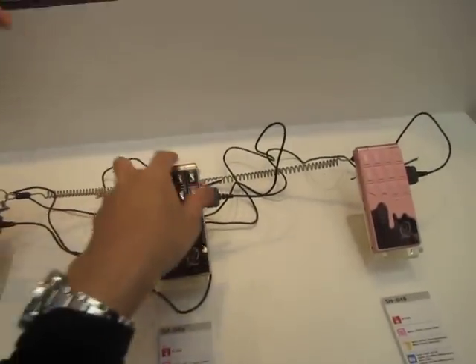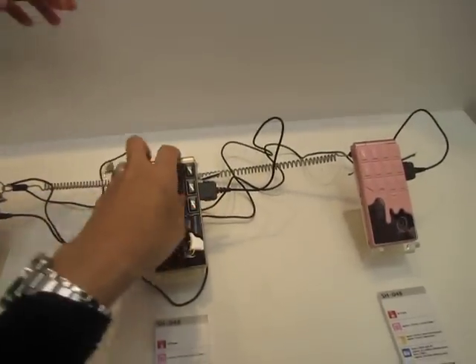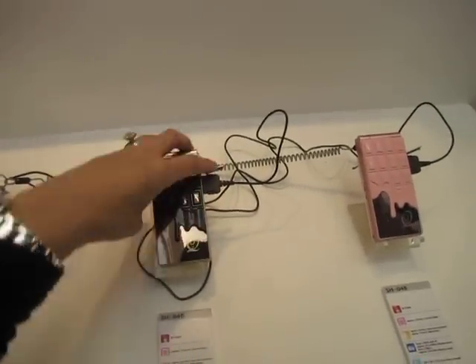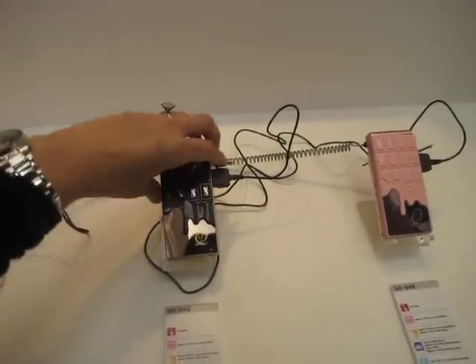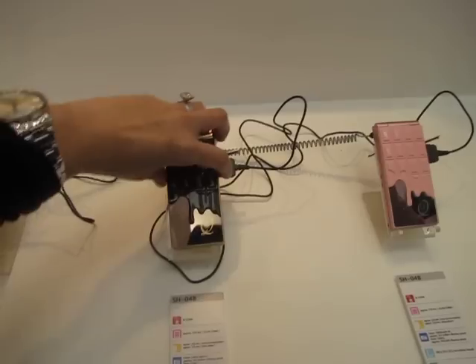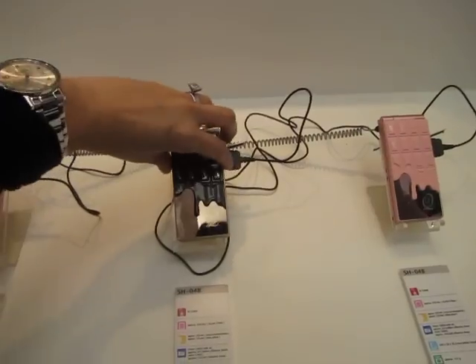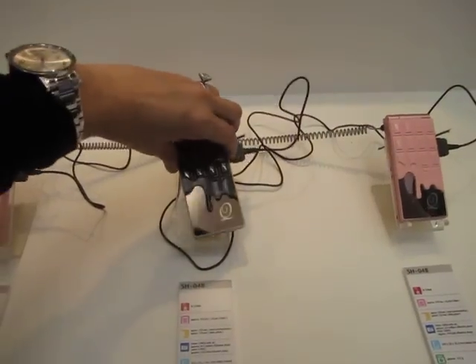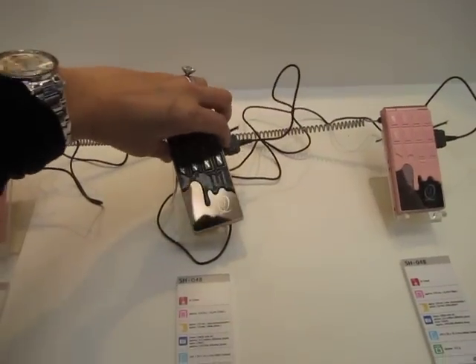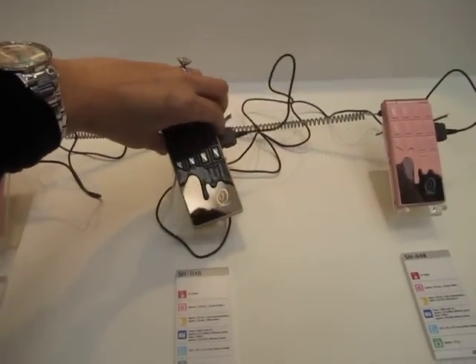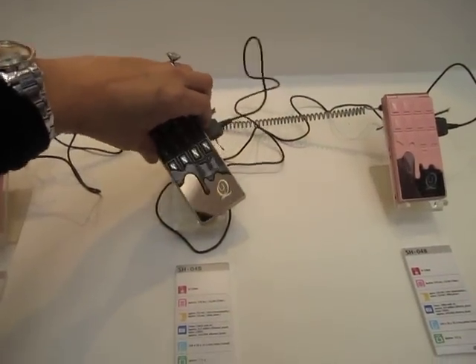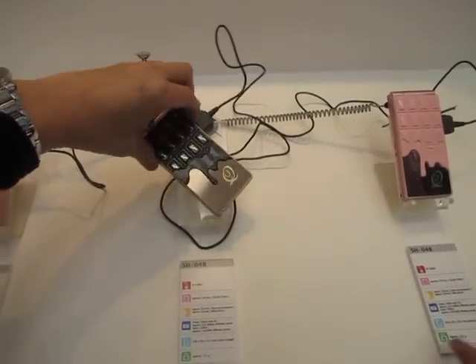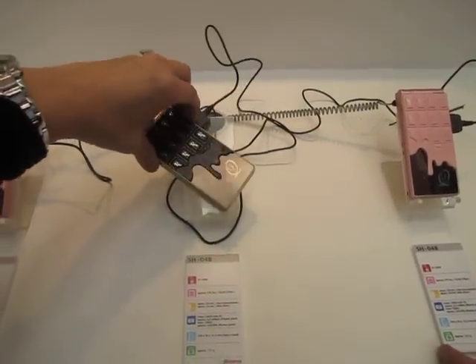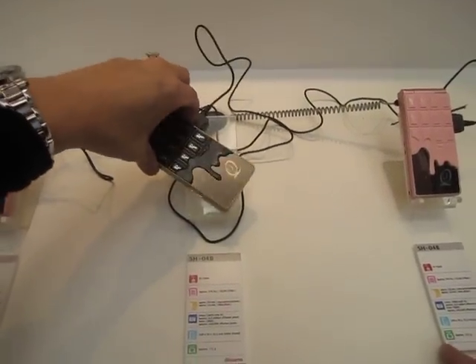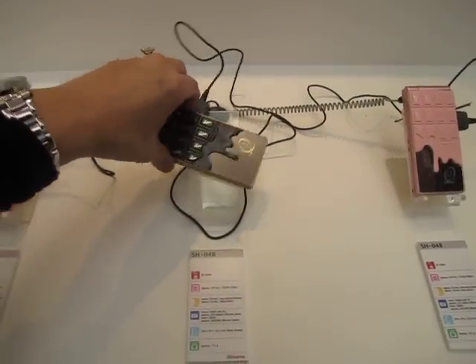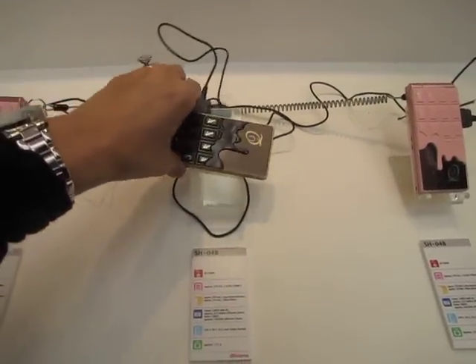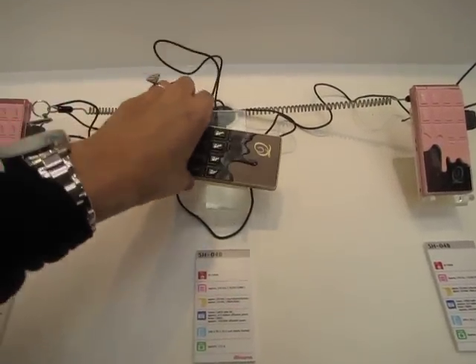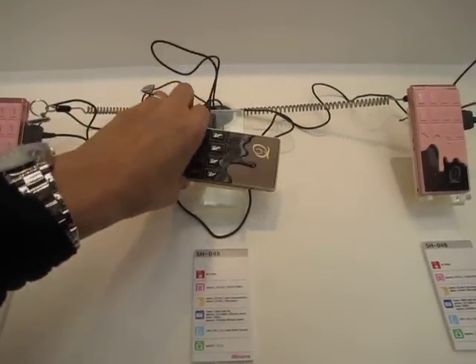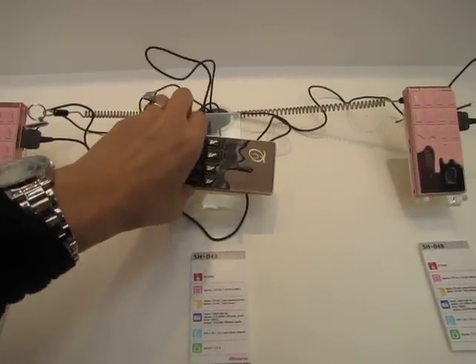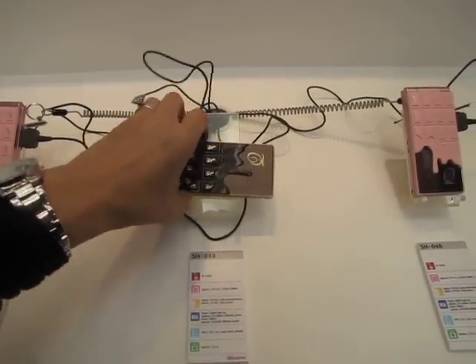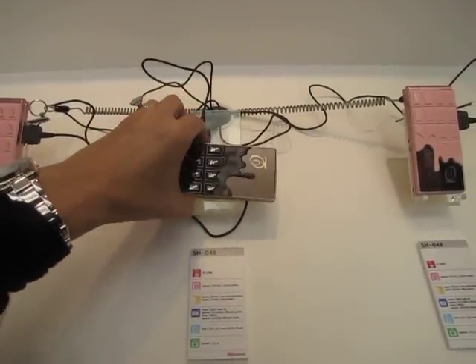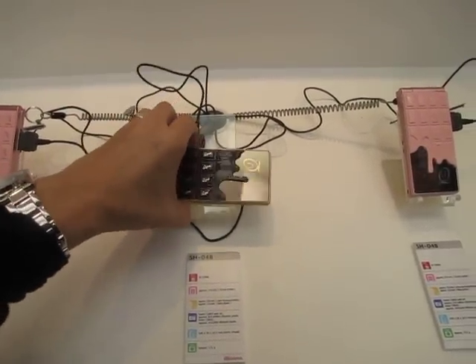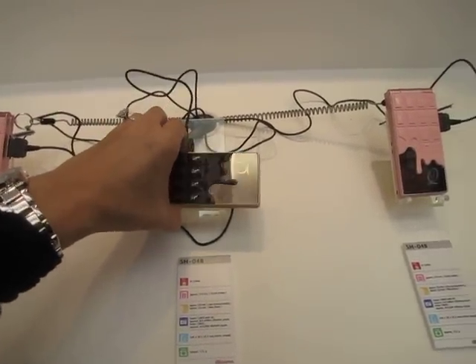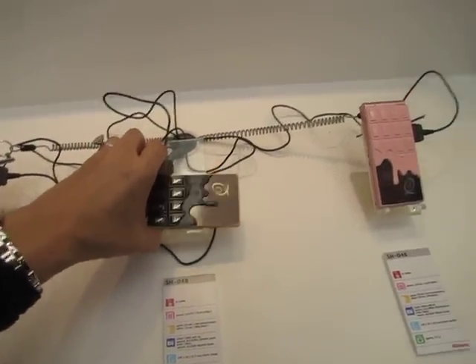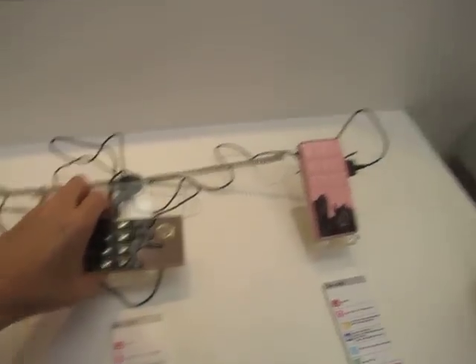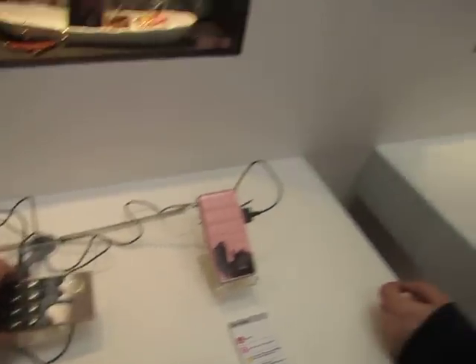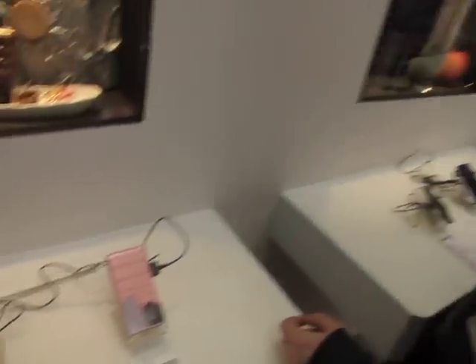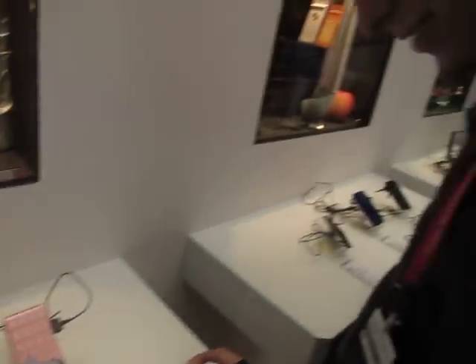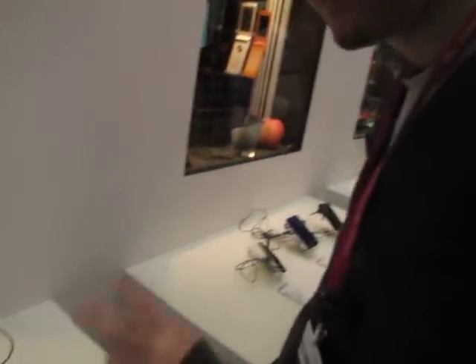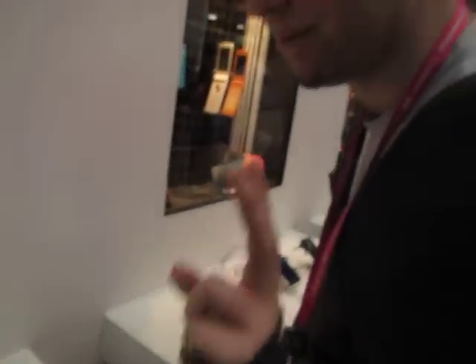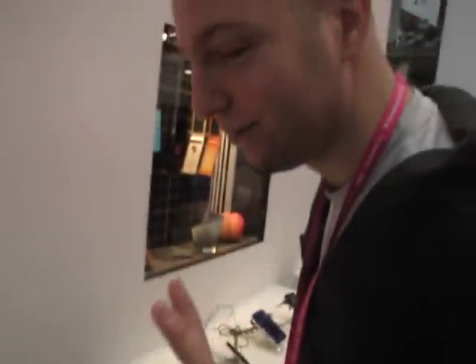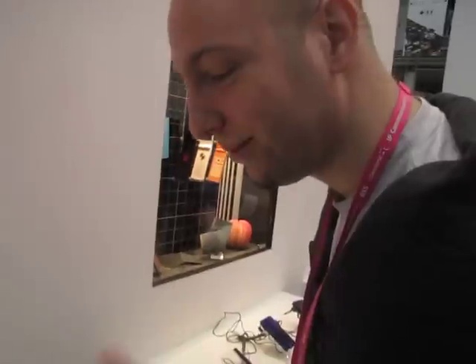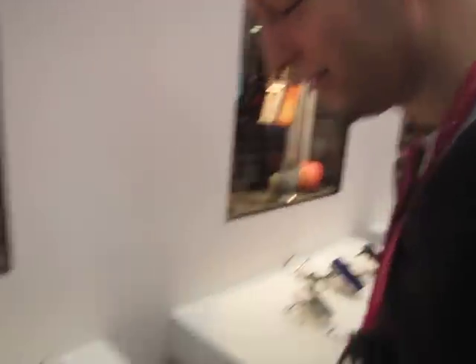Hi, this is the Android PR gal blogging for What's Up Android, and I'm here with the Mobile World Congress 2010 at zero, at underscore zero.